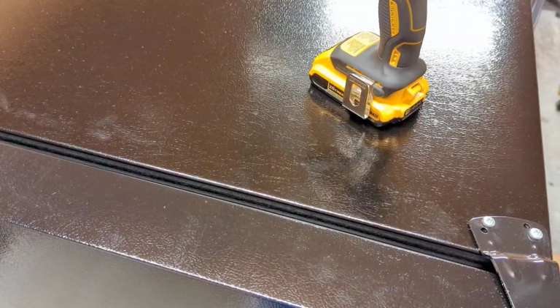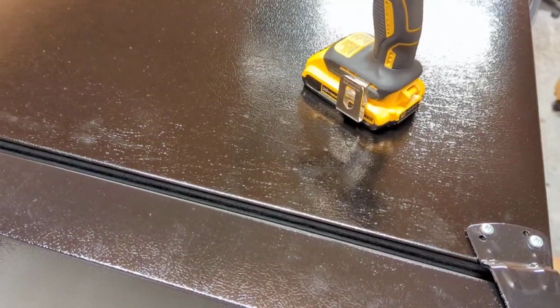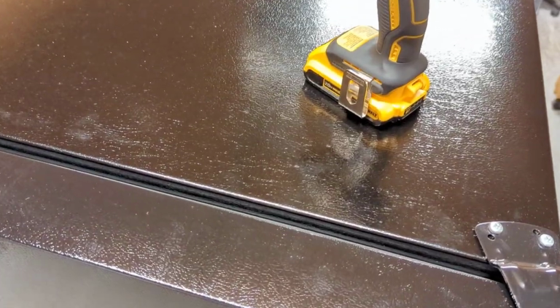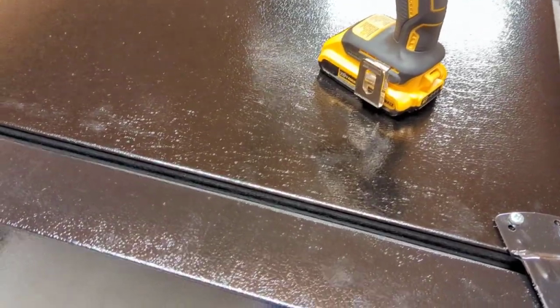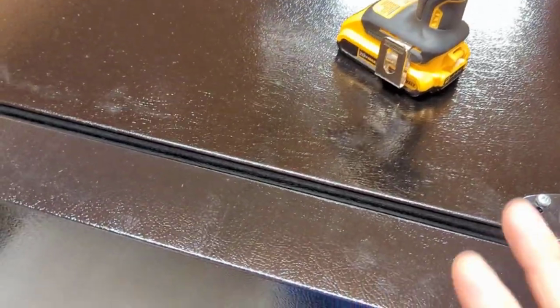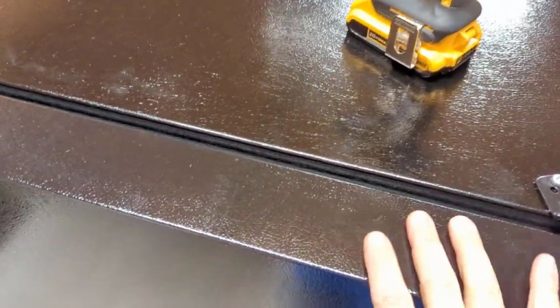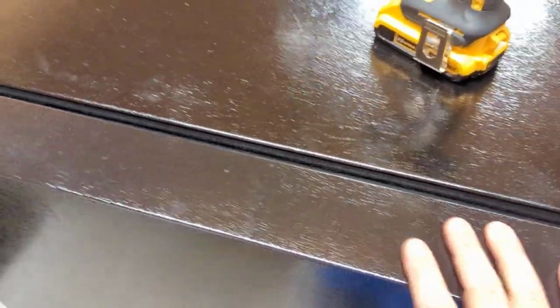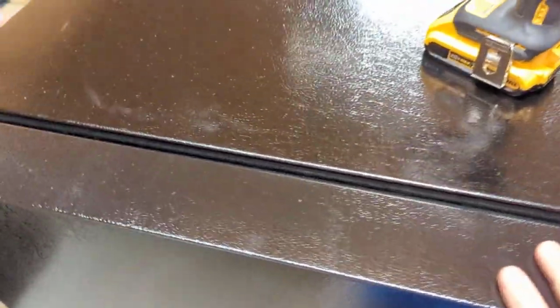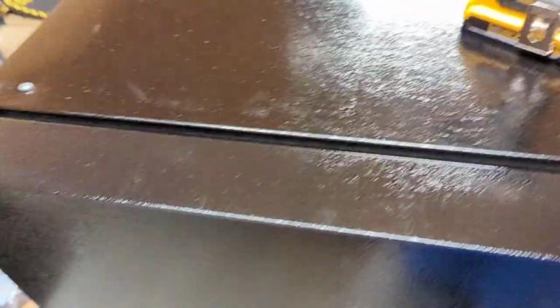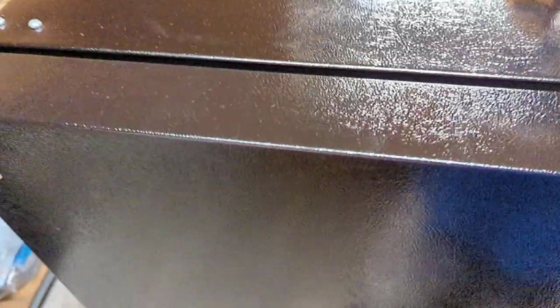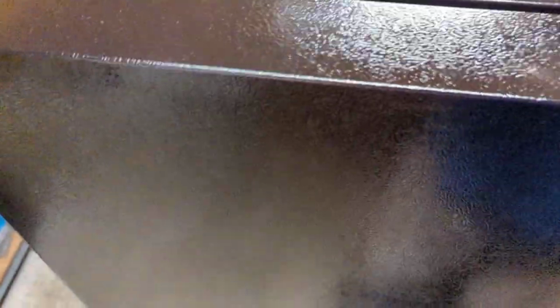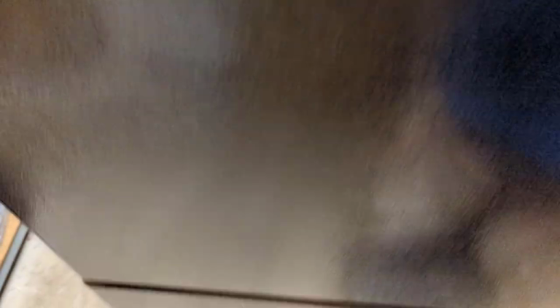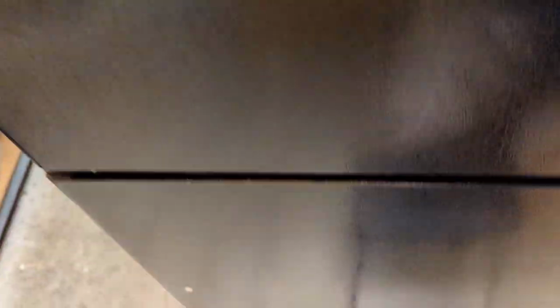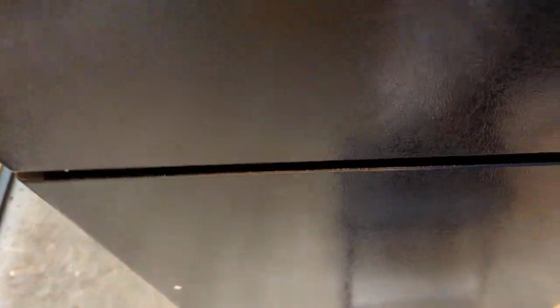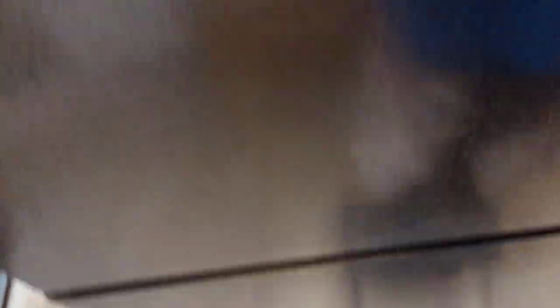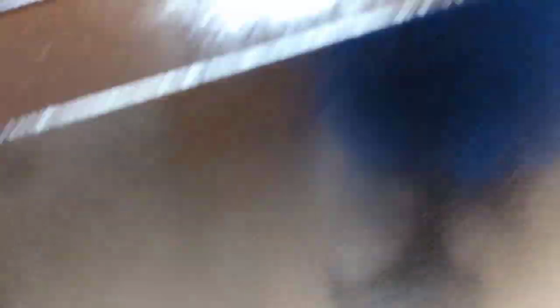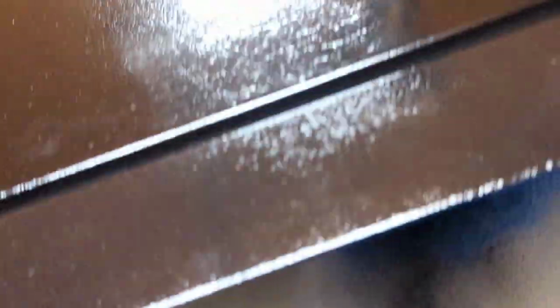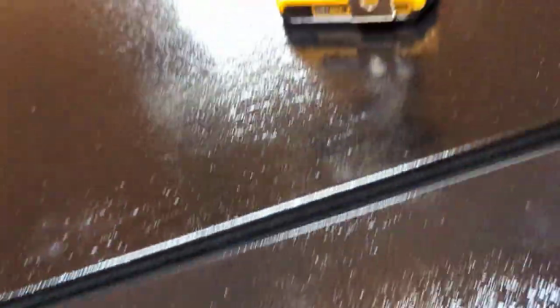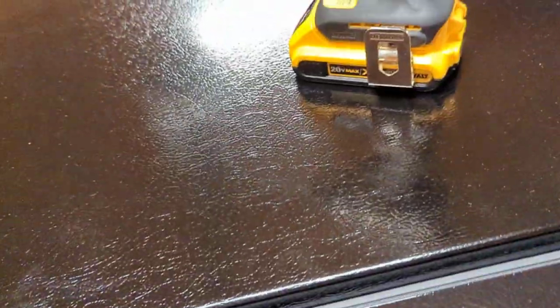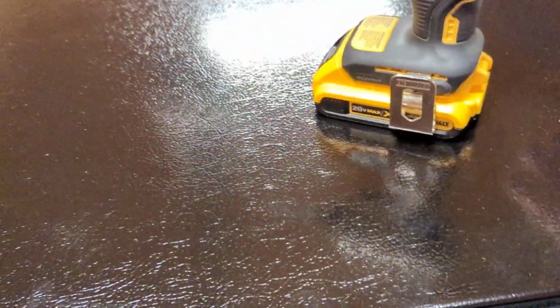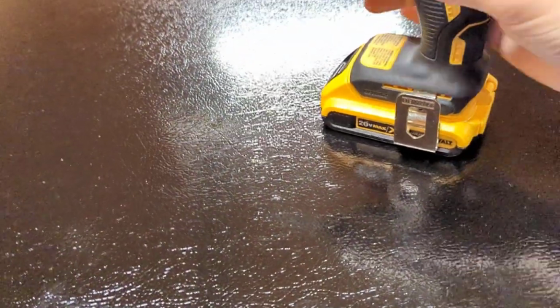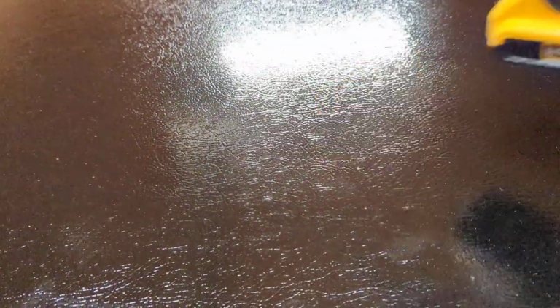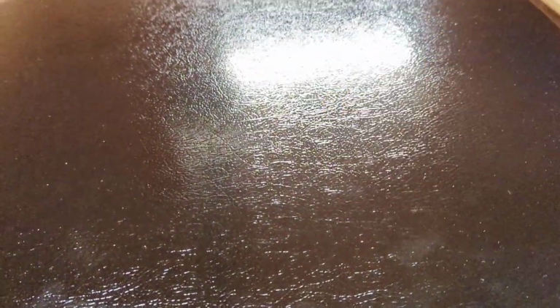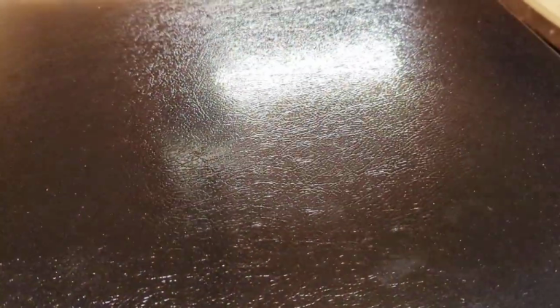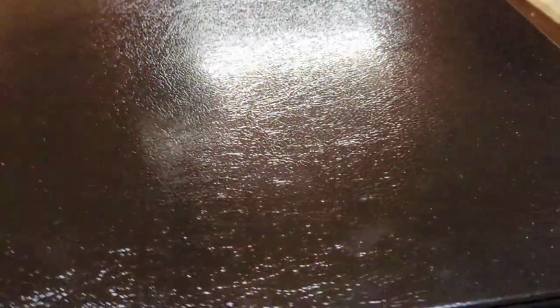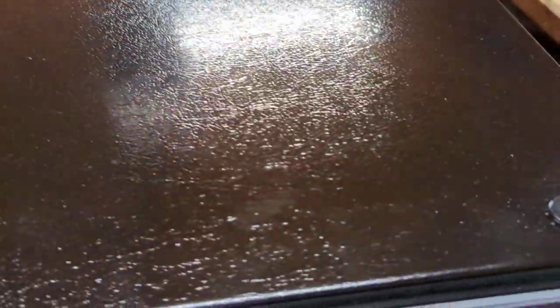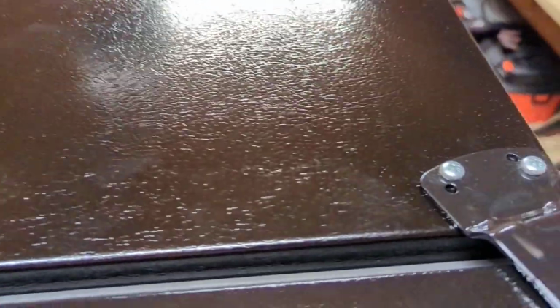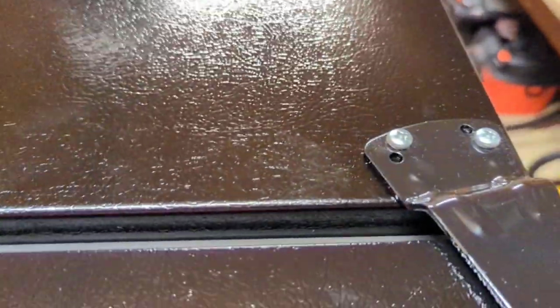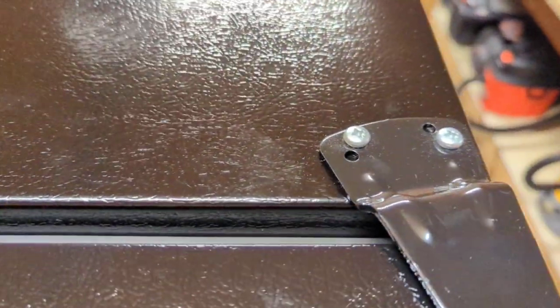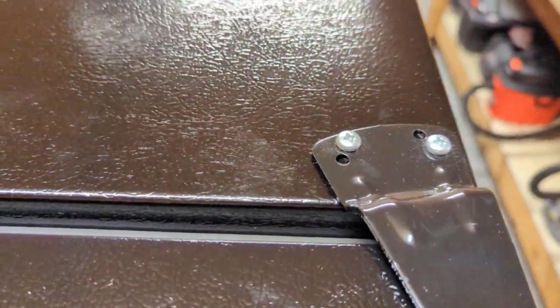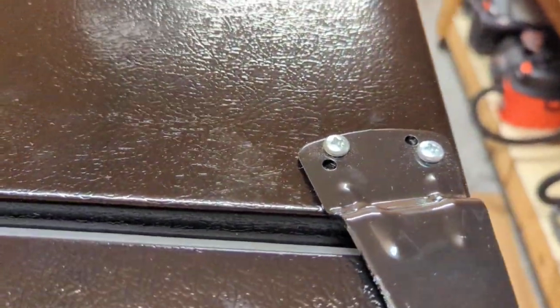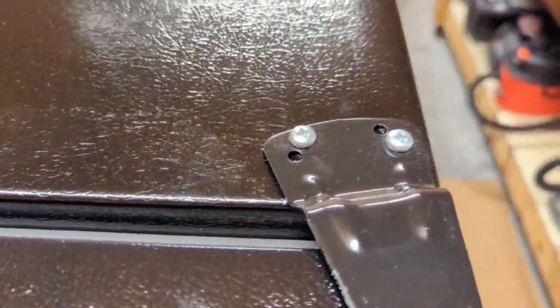You always want to start at the top and work your way down to the bottom when flipping your doors. We'll start right here with the hinge for the freezer door.